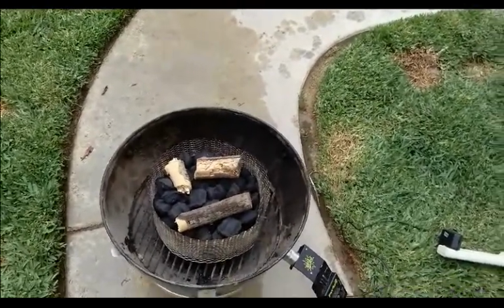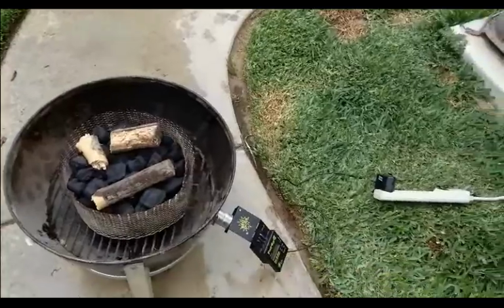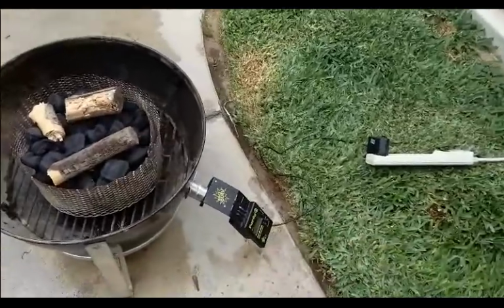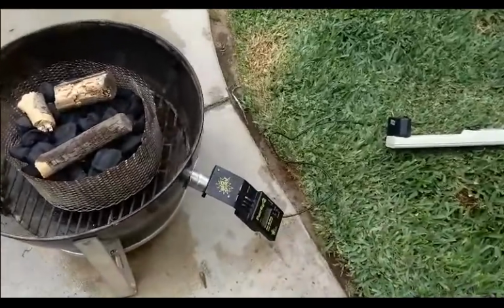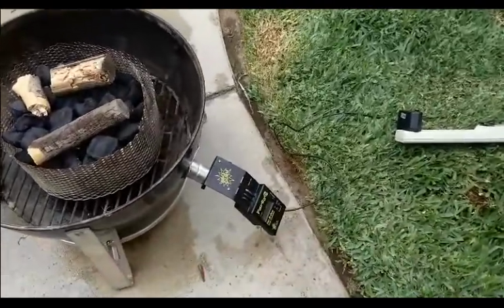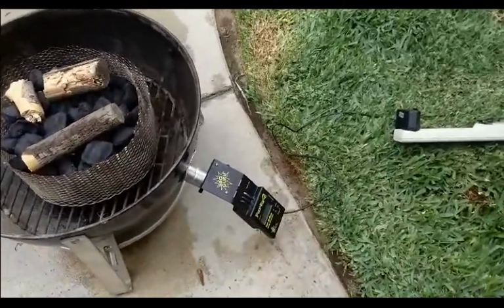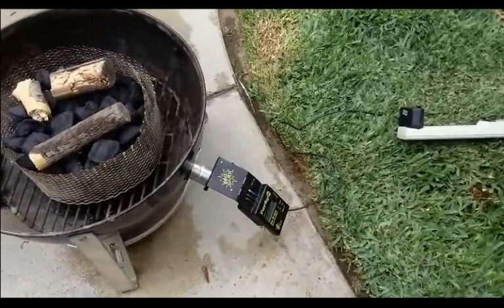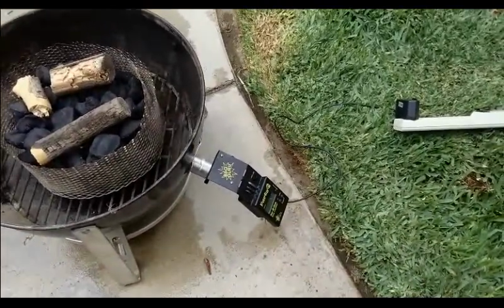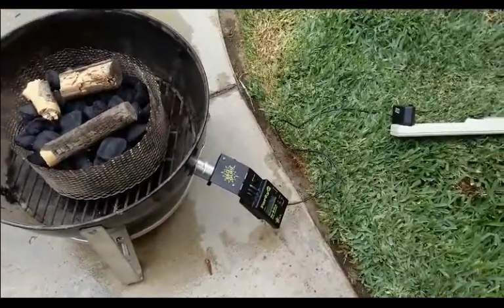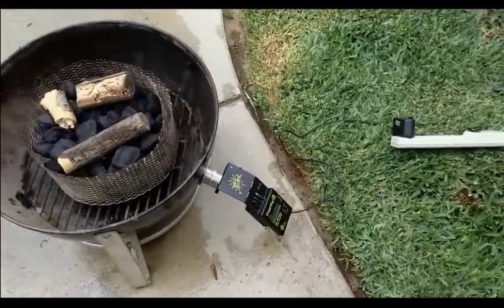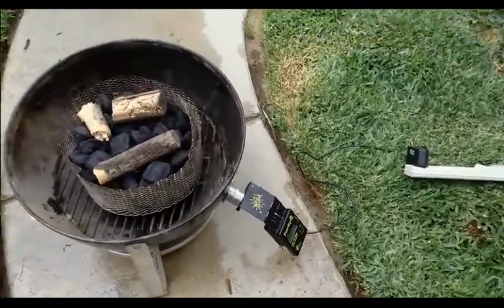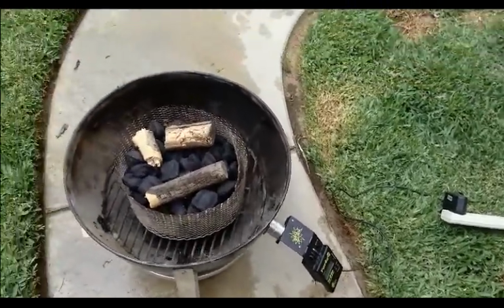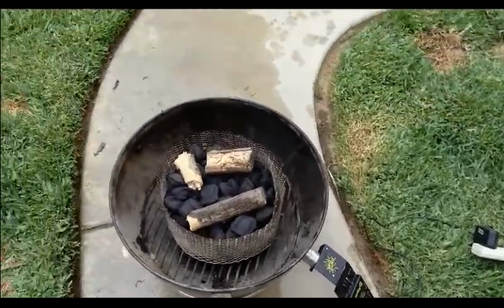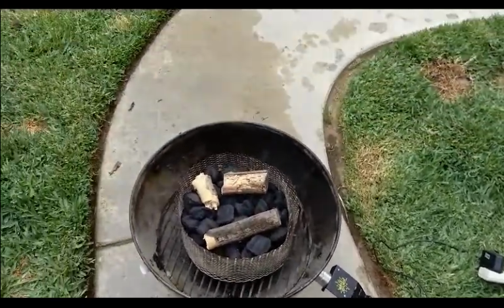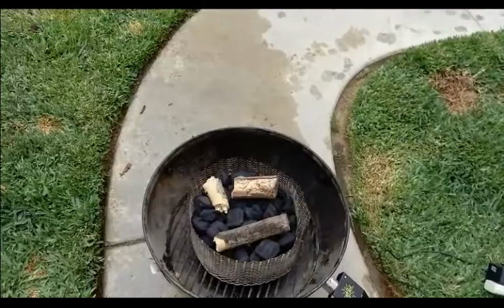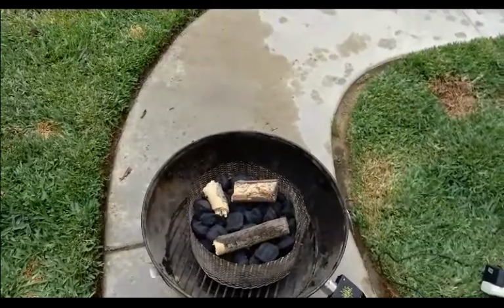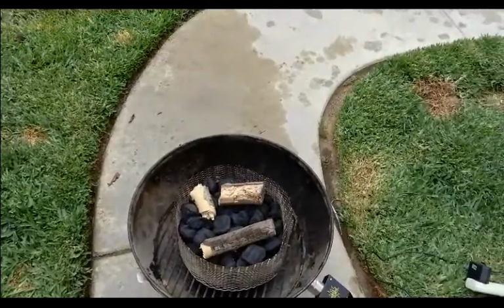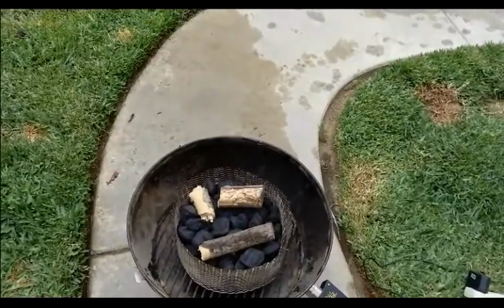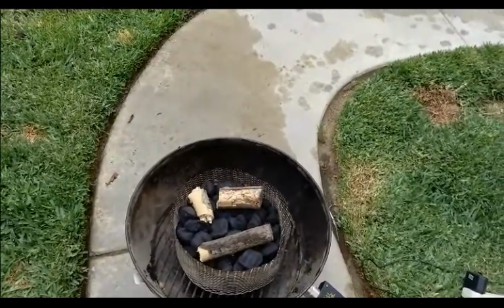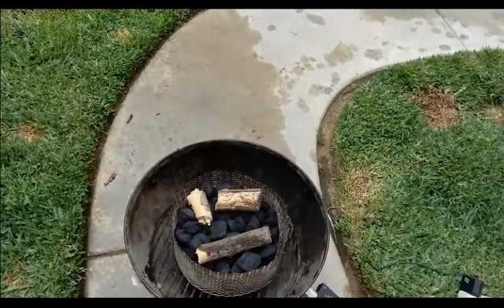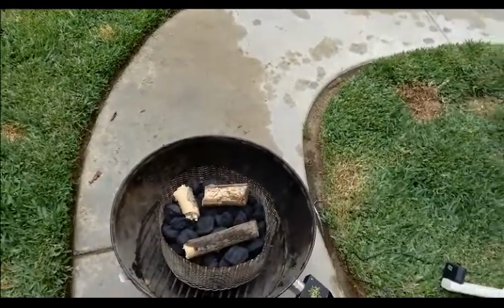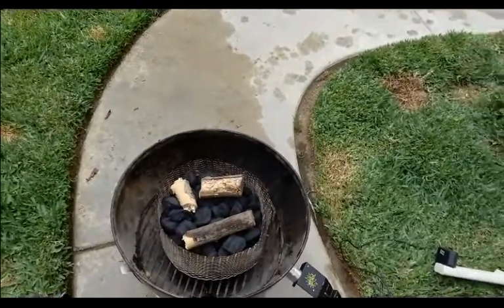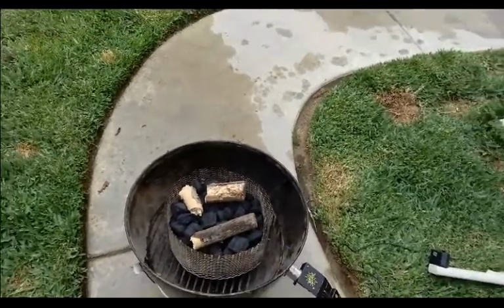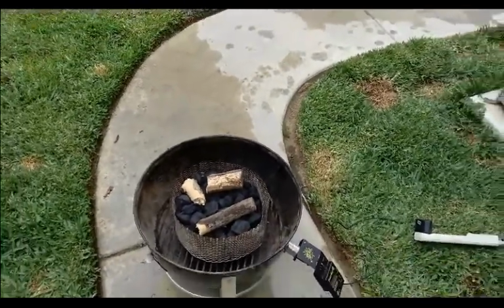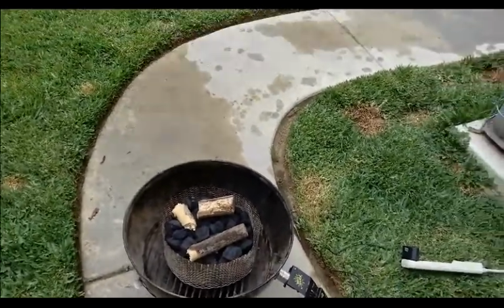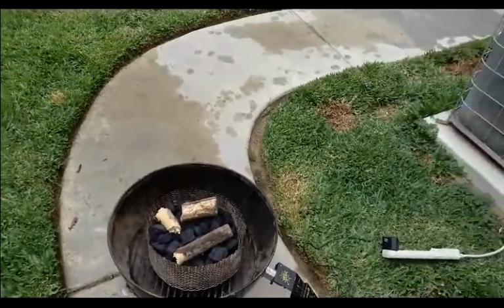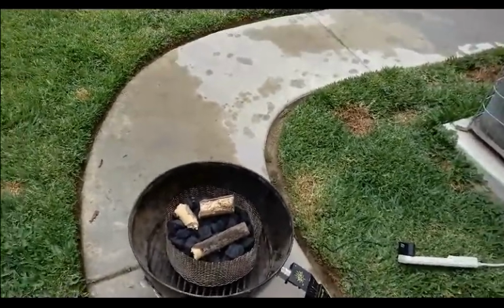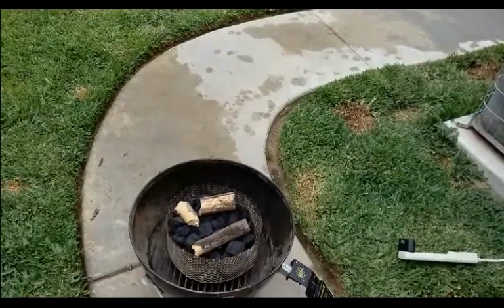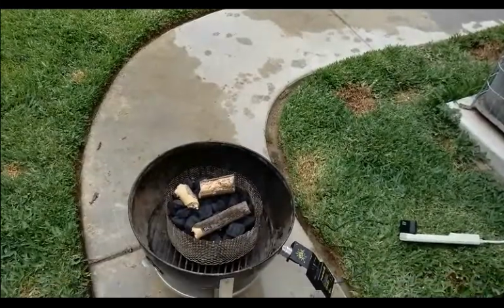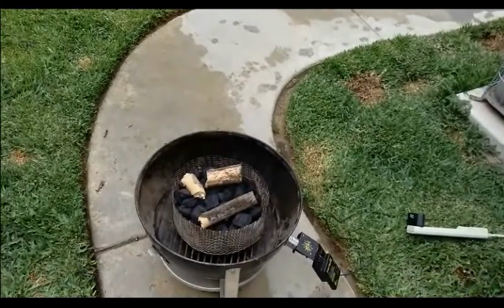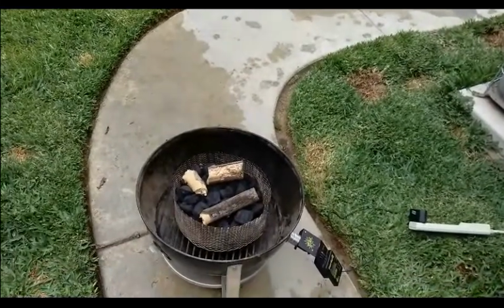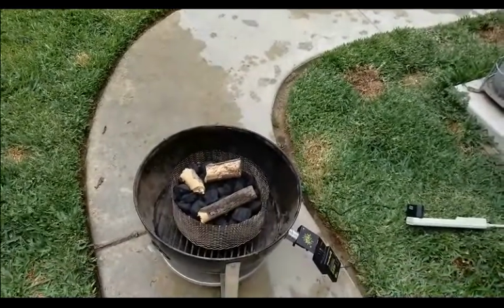I've got my BBQ Guru Party Q hooked up, so that's going to be controlling the temperature. I'm going to run it at about 225, and we'll see how long it takes. So we're going to go inside and prep the pork belly.